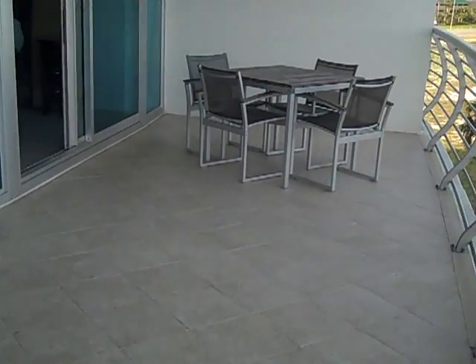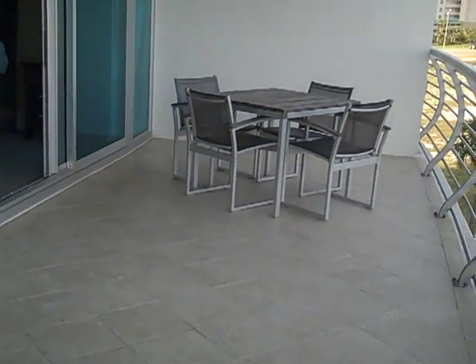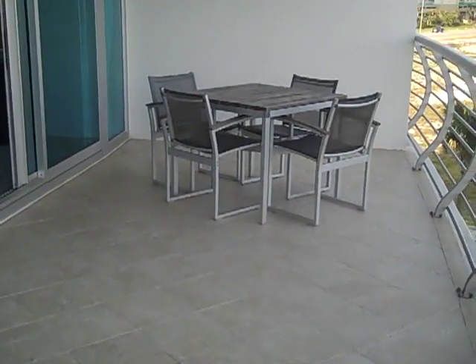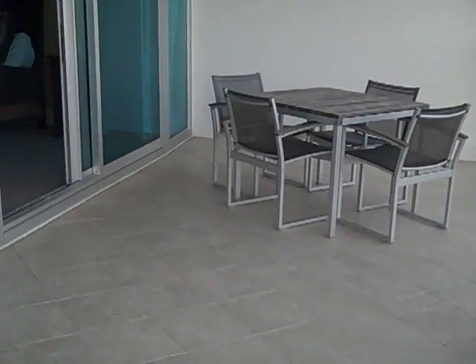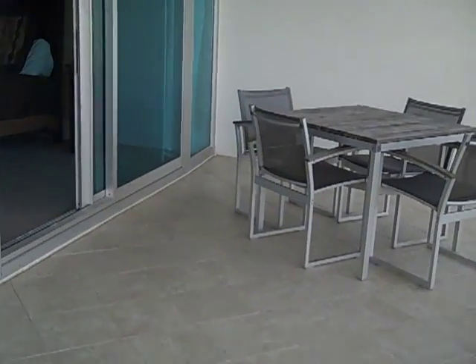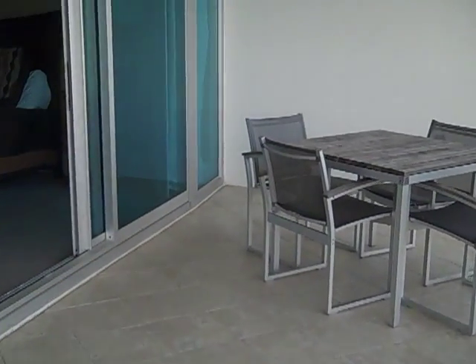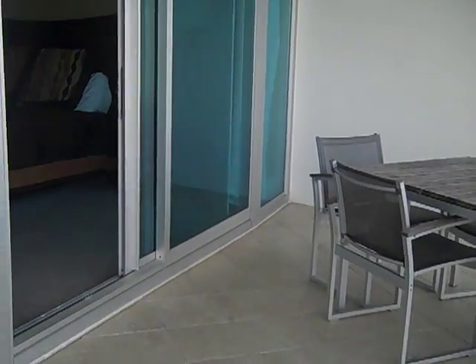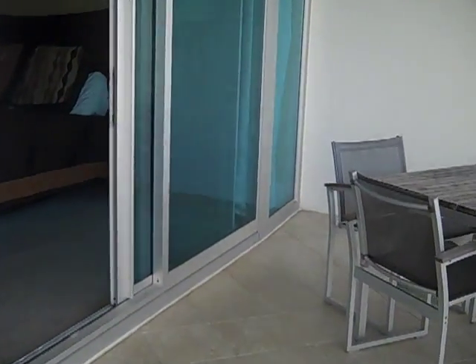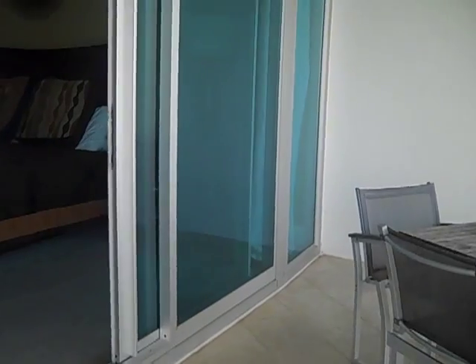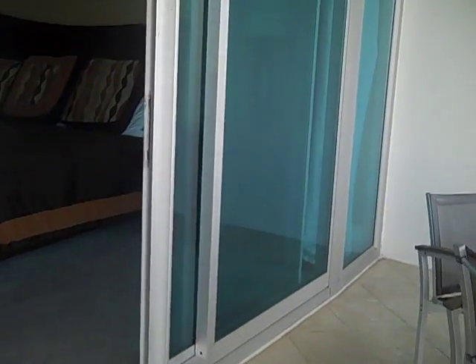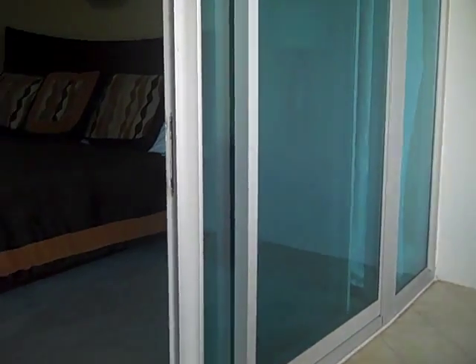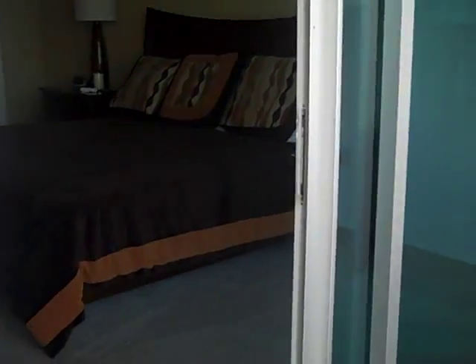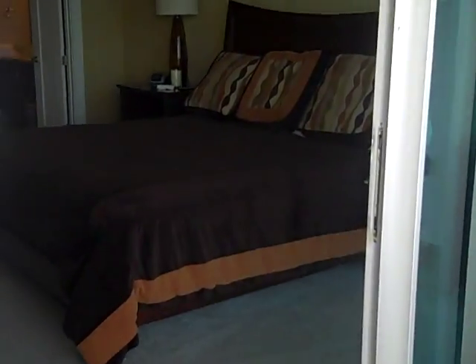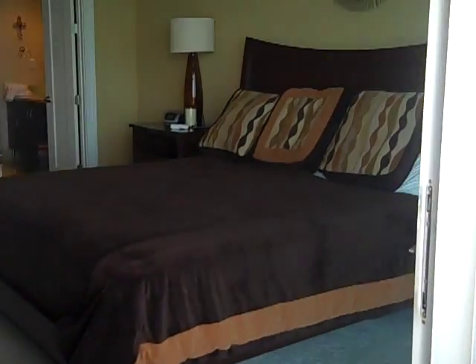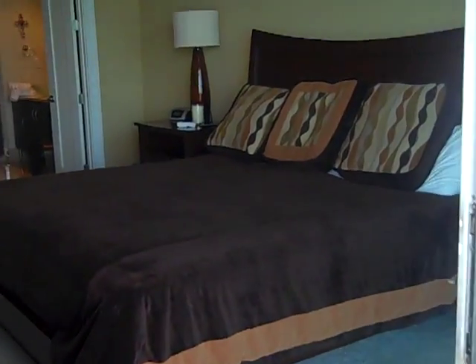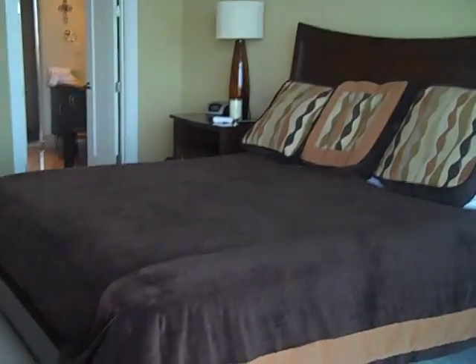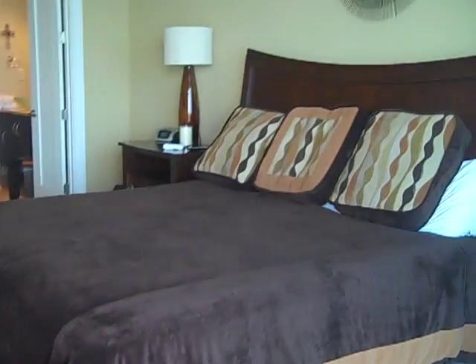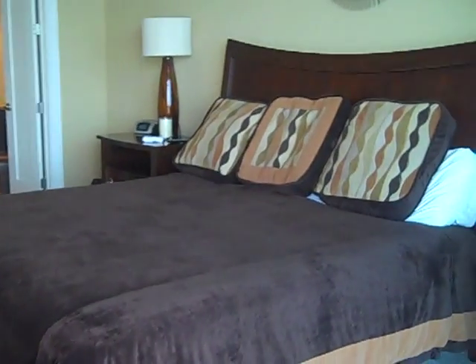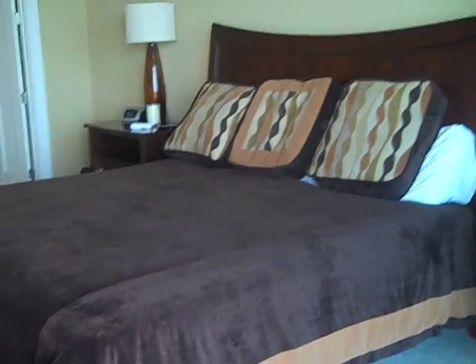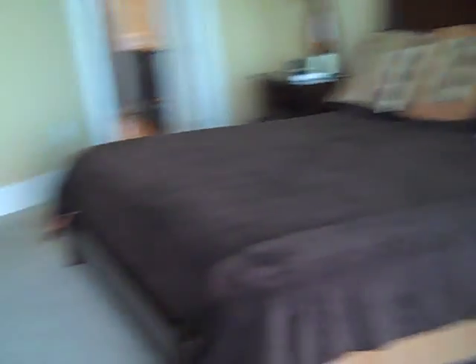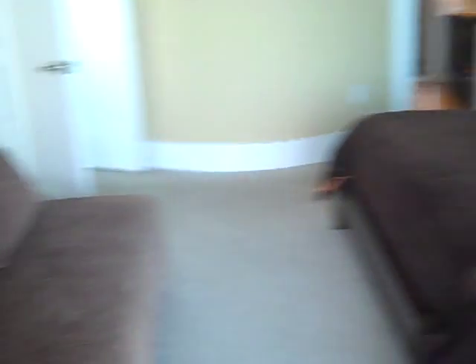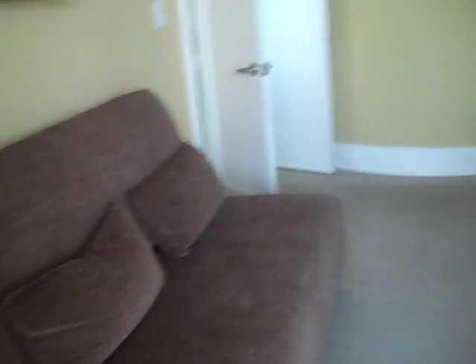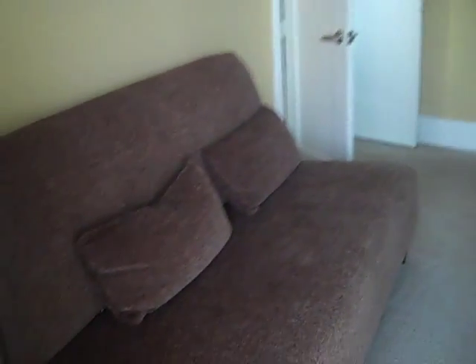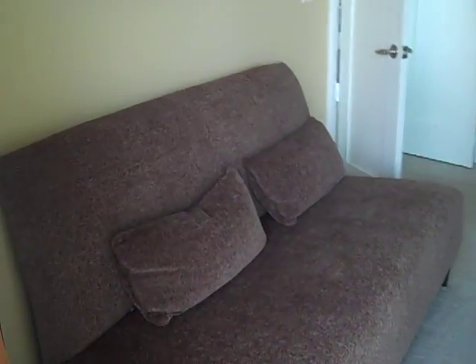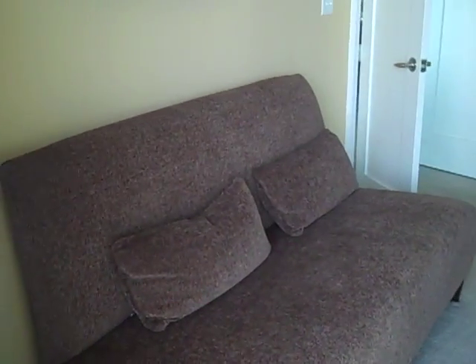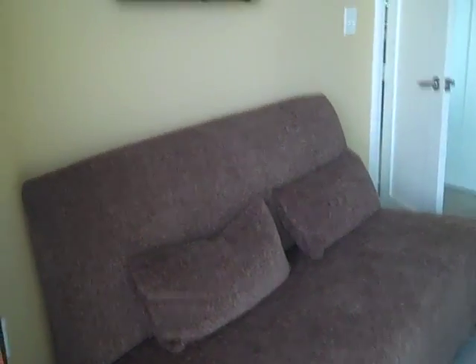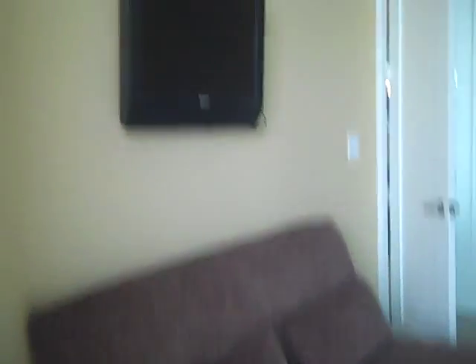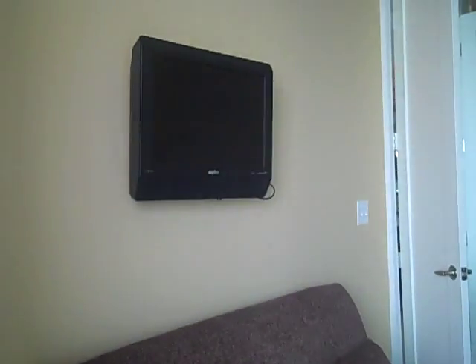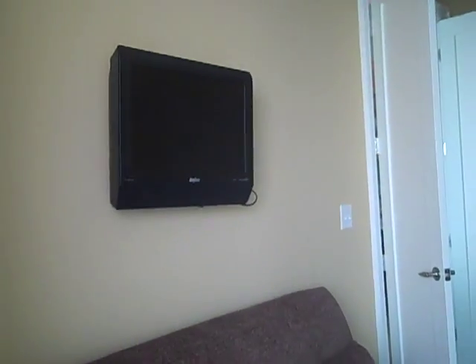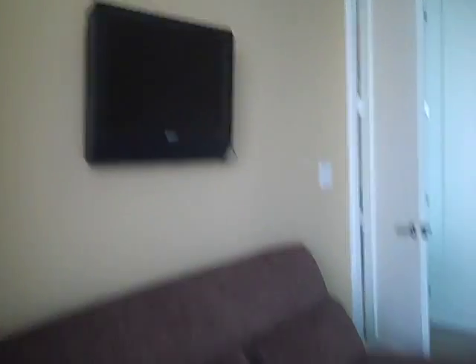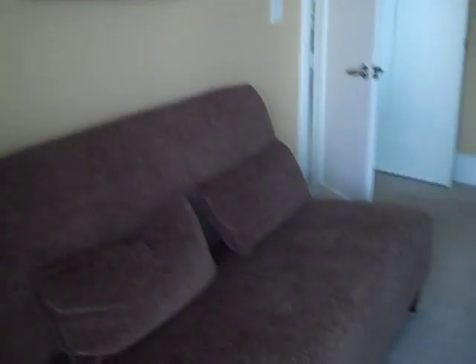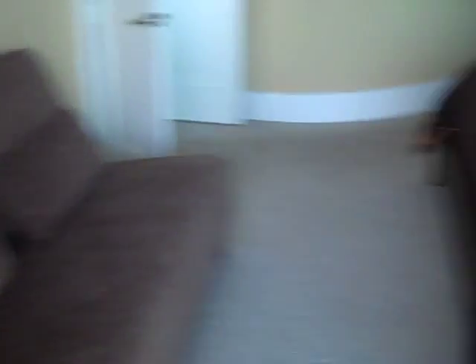We're going to walk into the master suite — king-size bed, couch, and flat-screen TV.